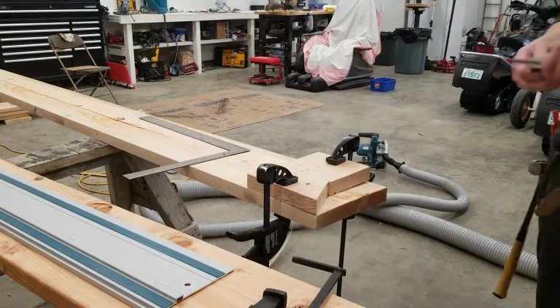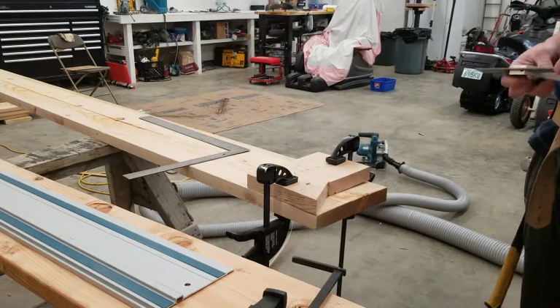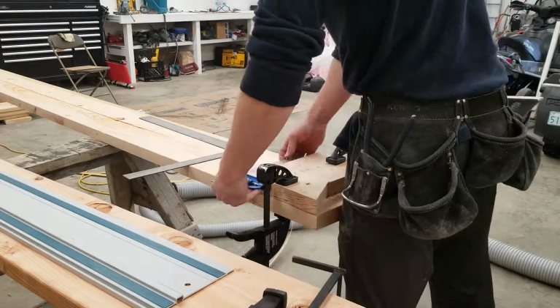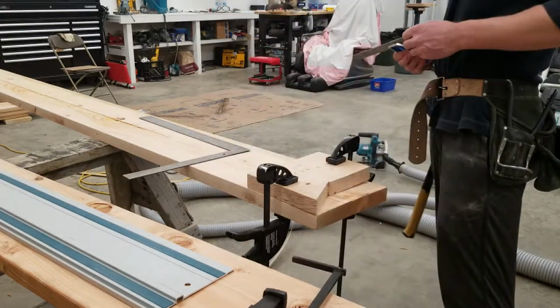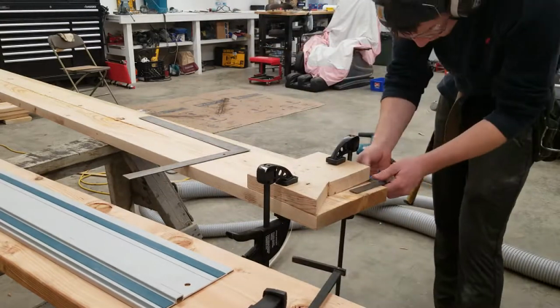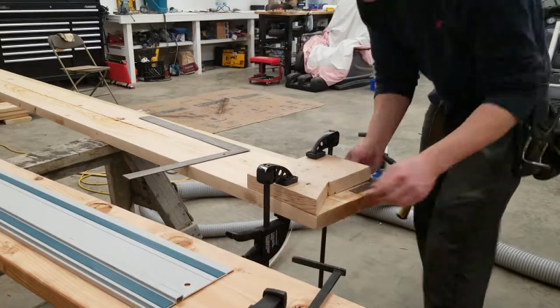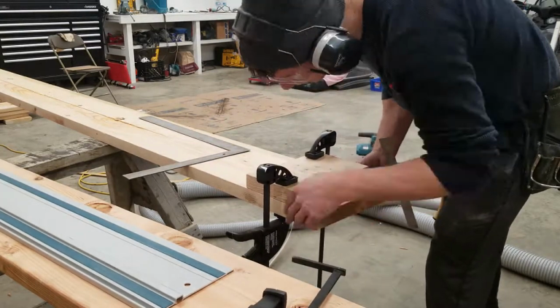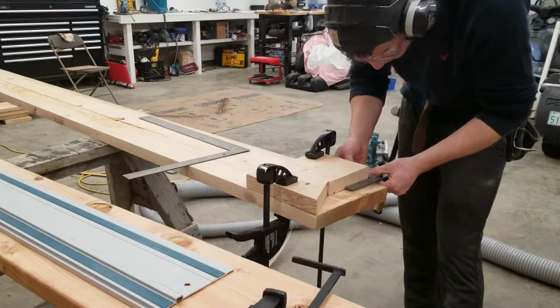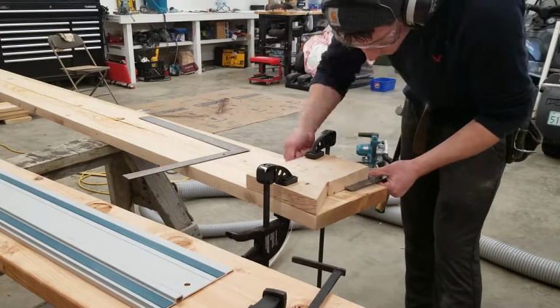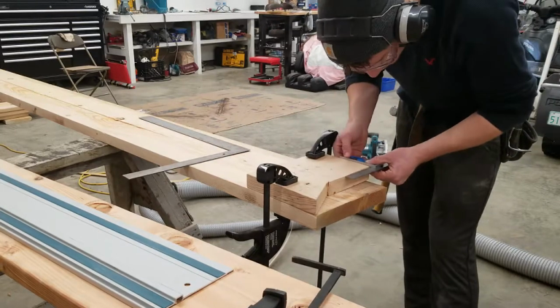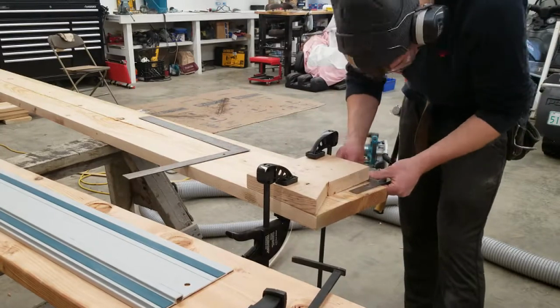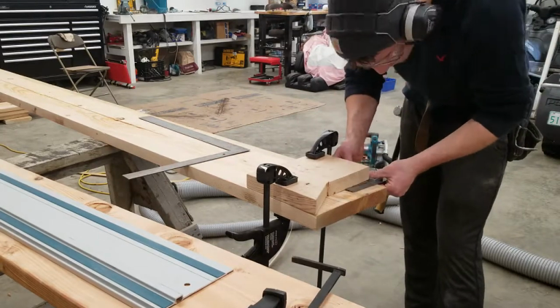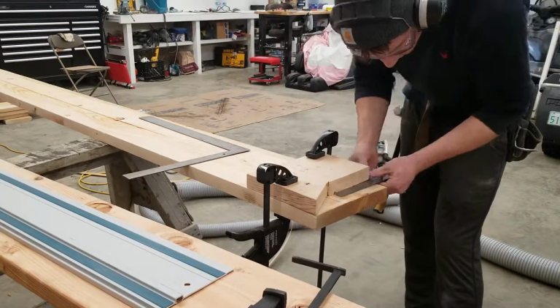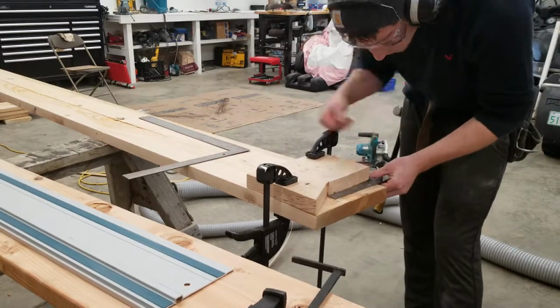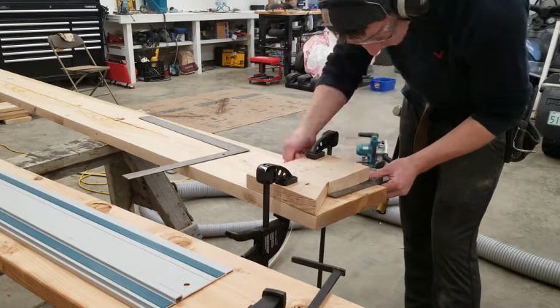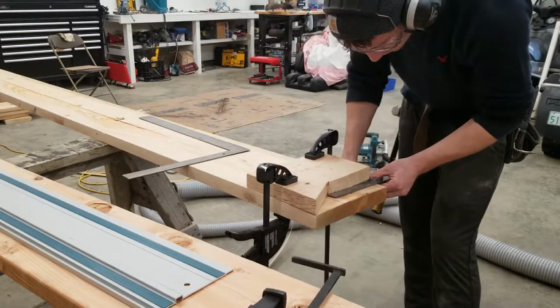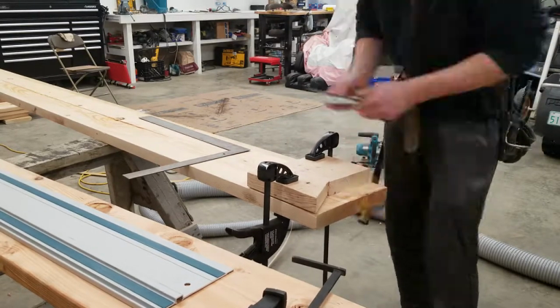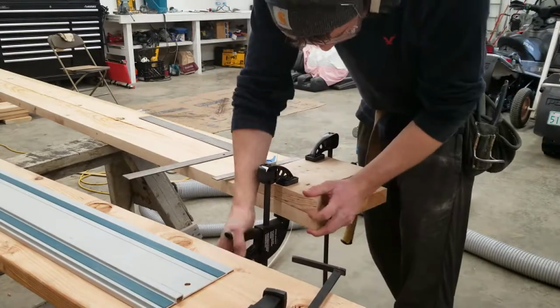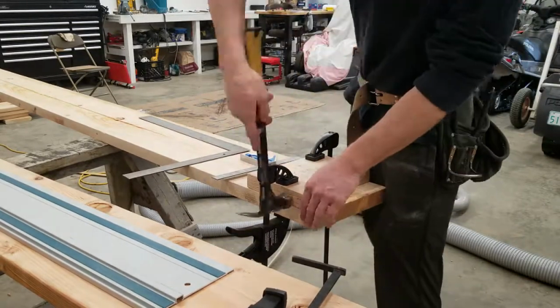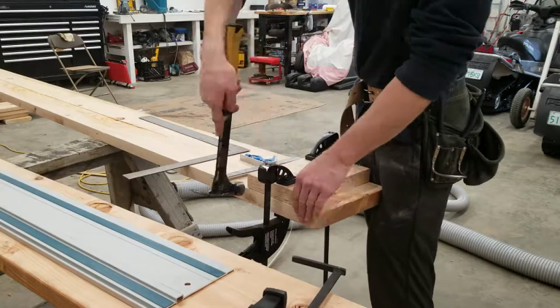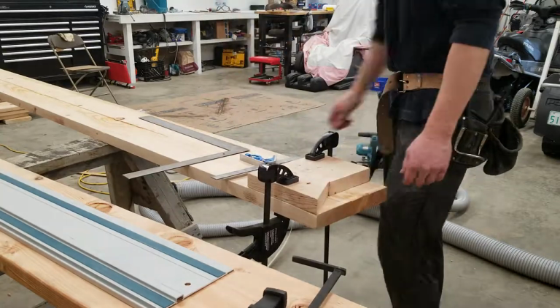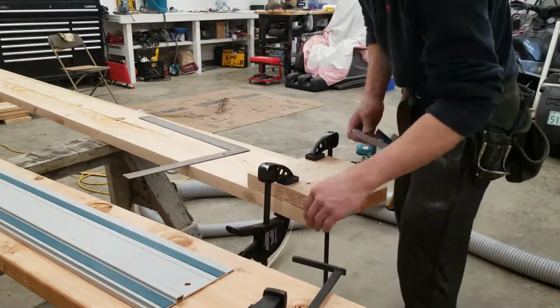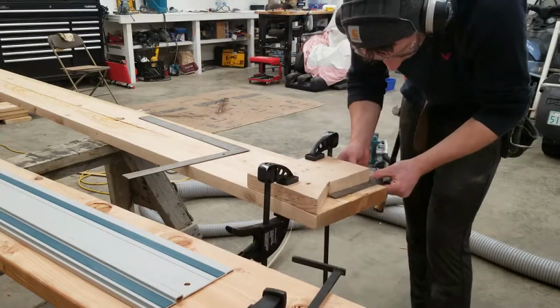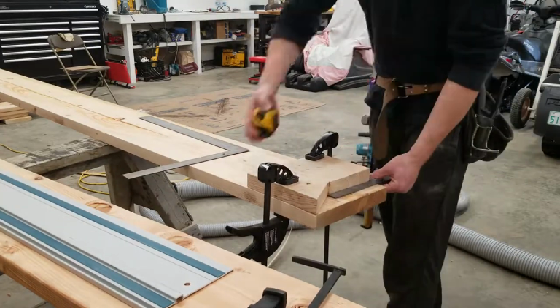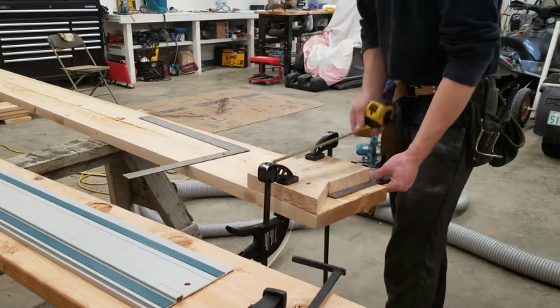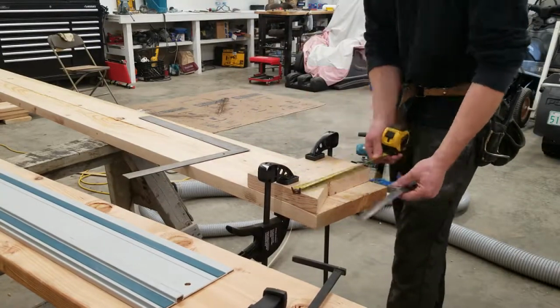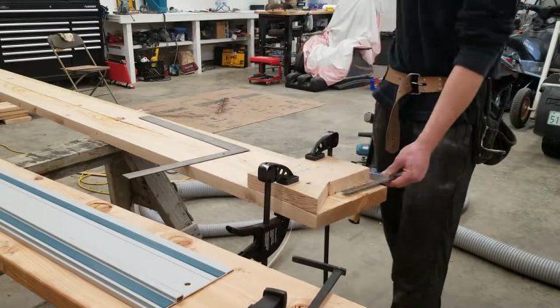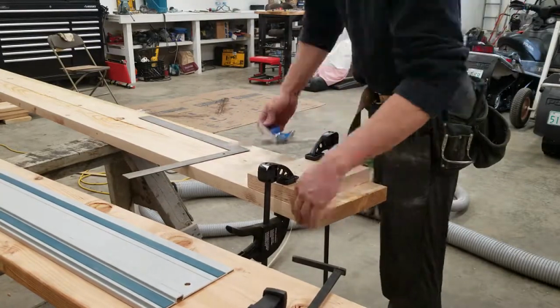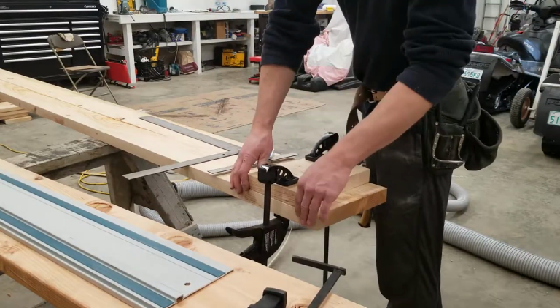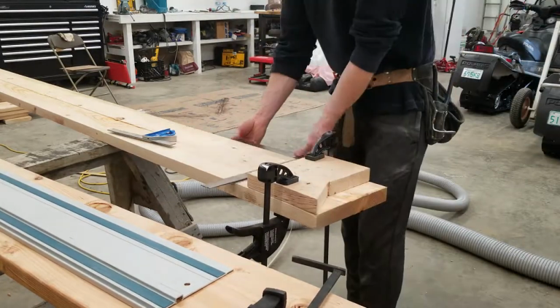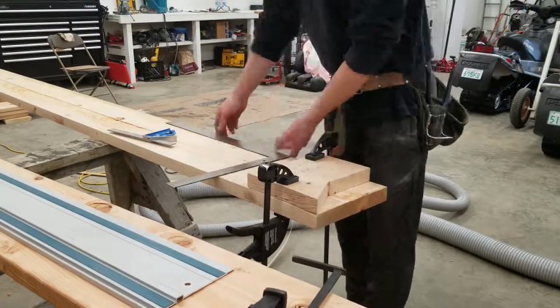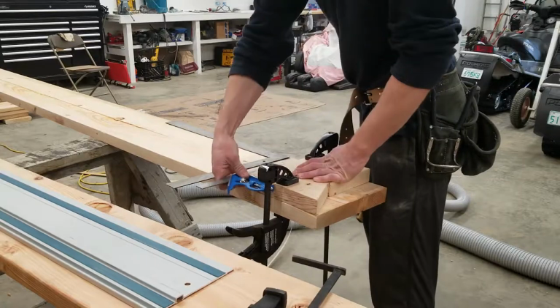Here you can see I'm using a template I had made previously. It was a little finicky to get it set up exactly as I wanted, but by the end of the video you'll see that the time spent really made it worth it.